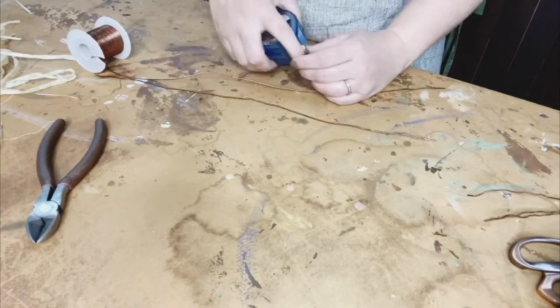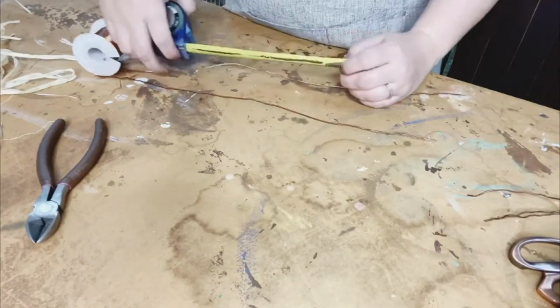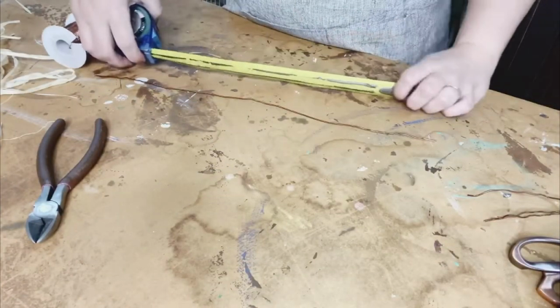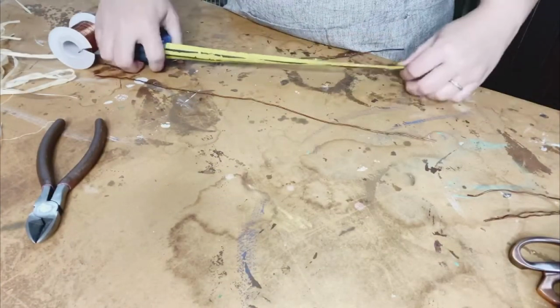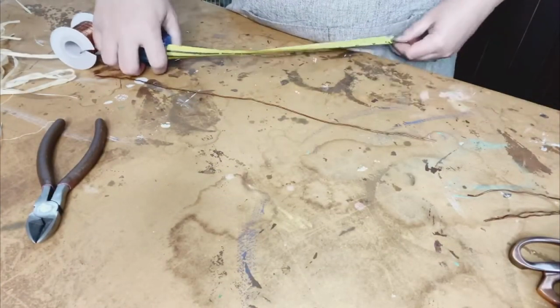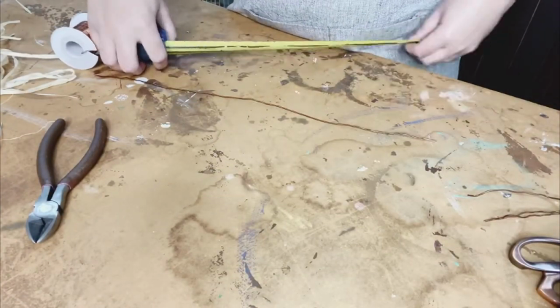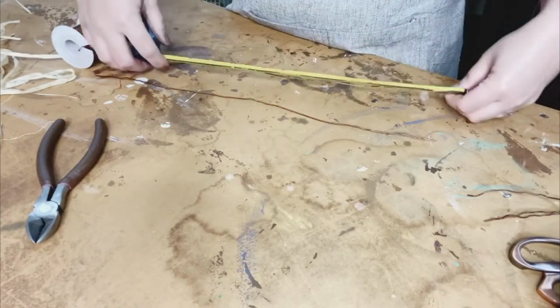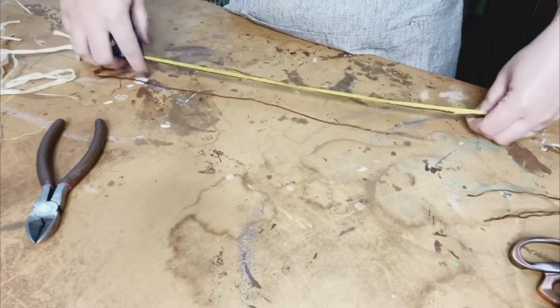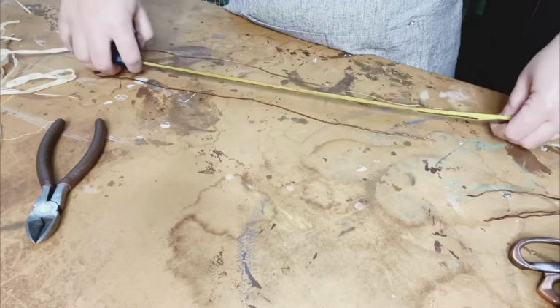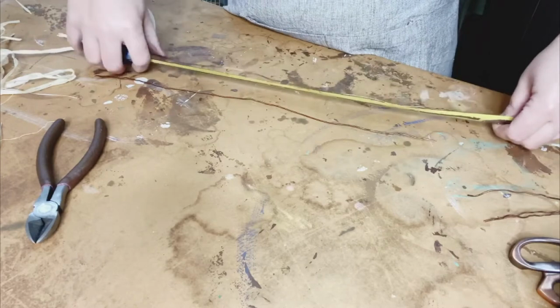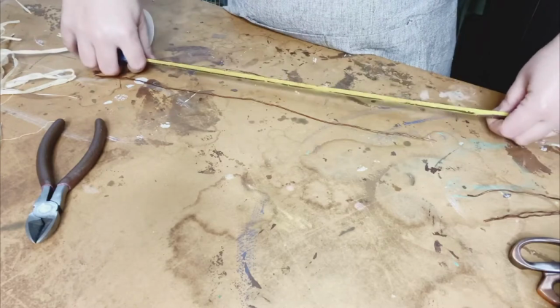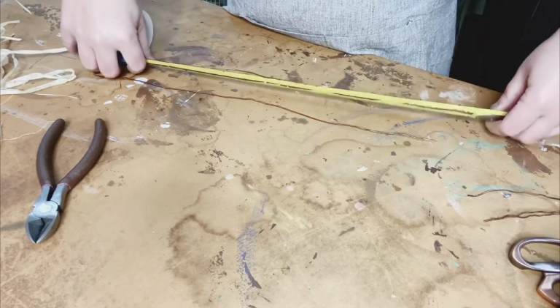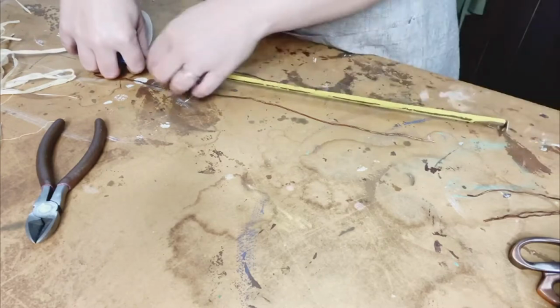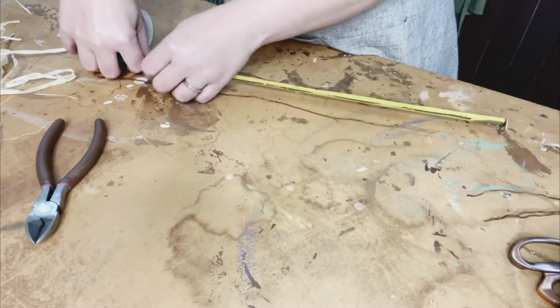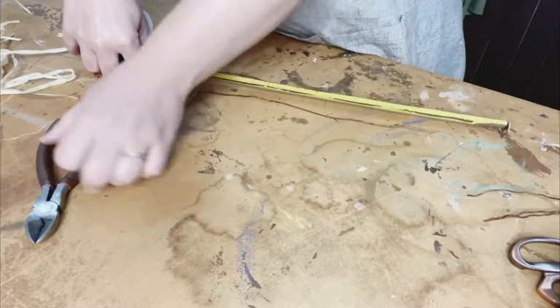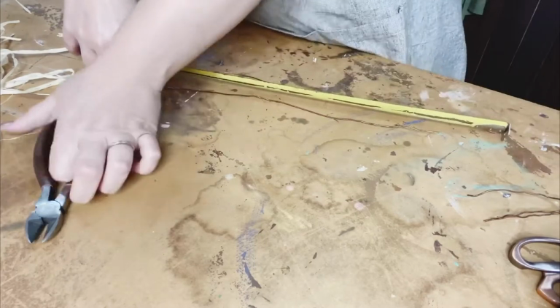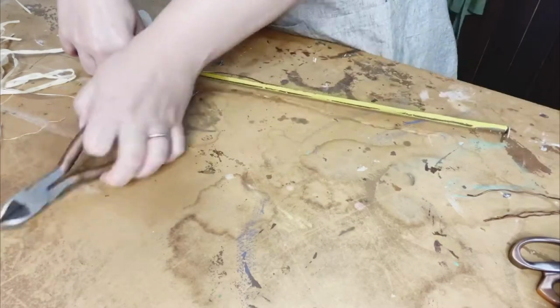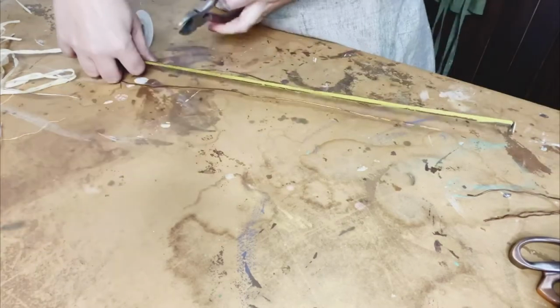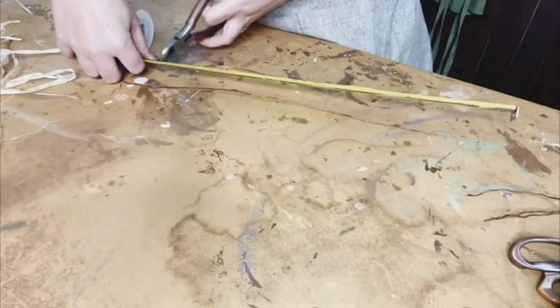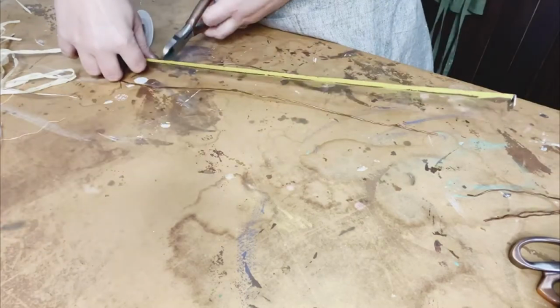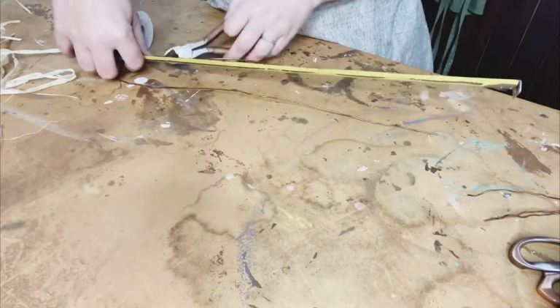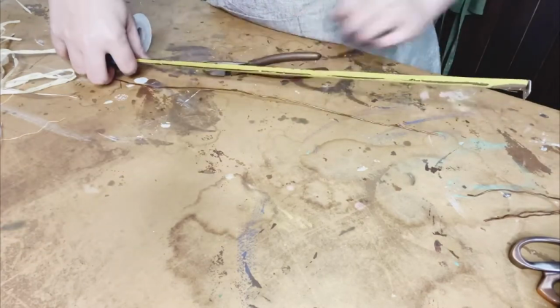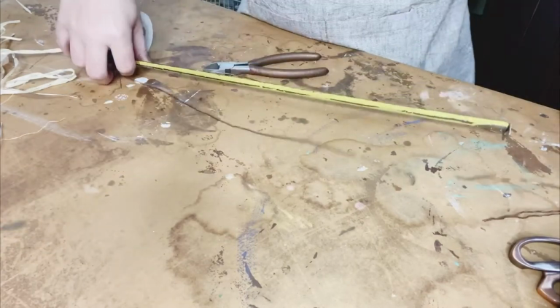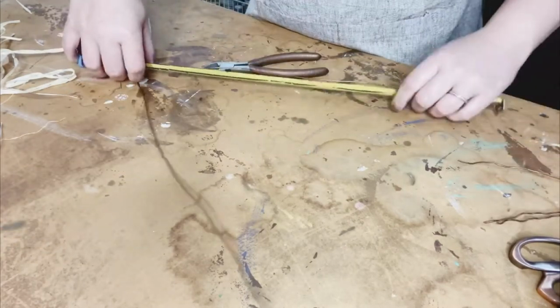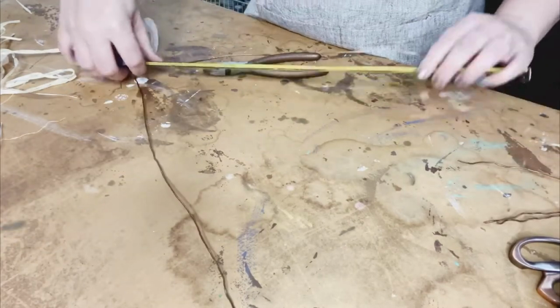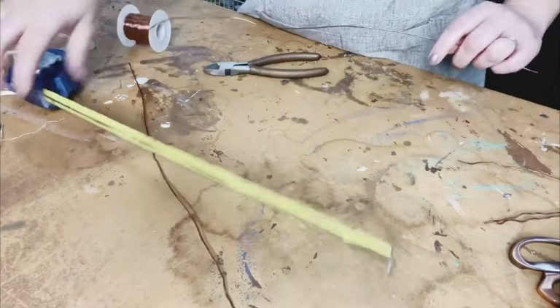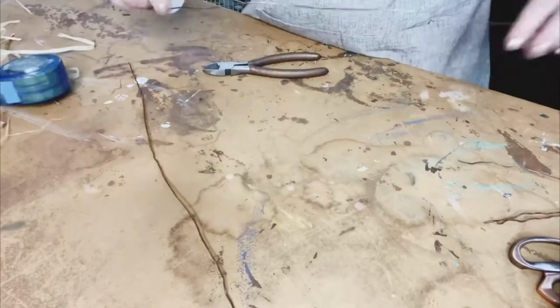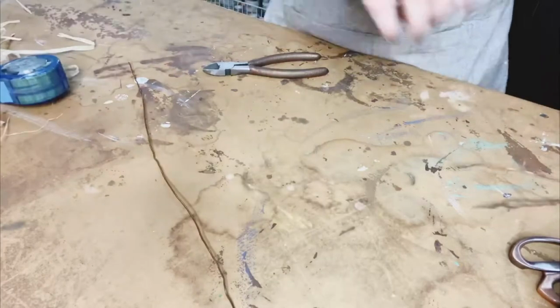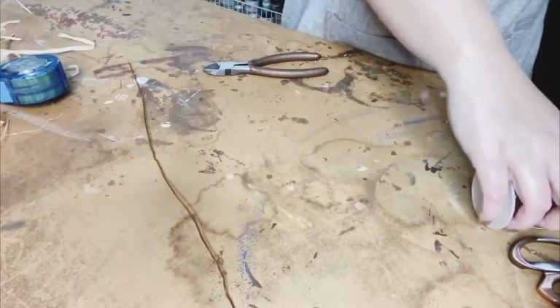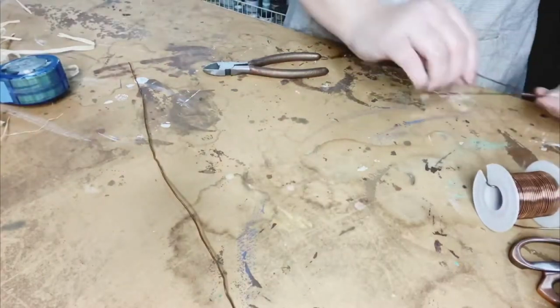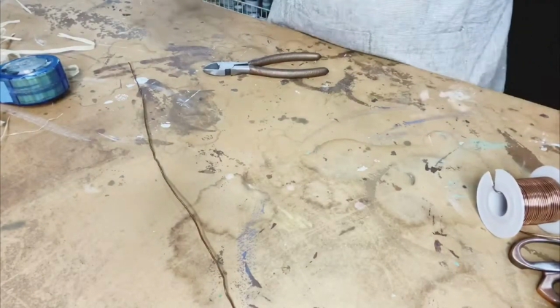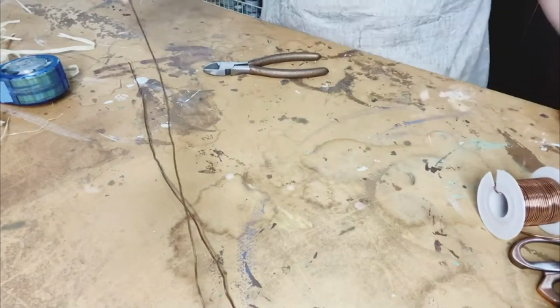The first step is going to be to measure your copper wiring — 14 inches long is what I chose to go with for this. And you'll need four pieces of it.